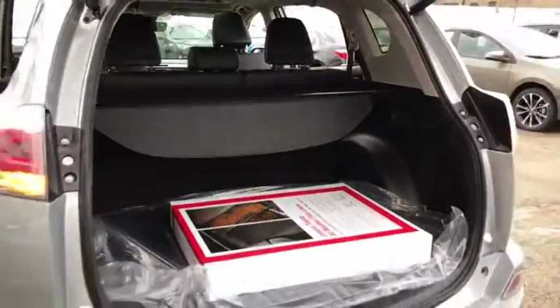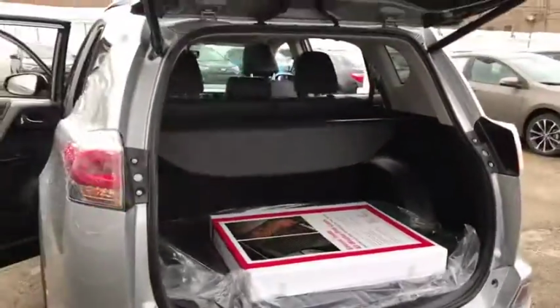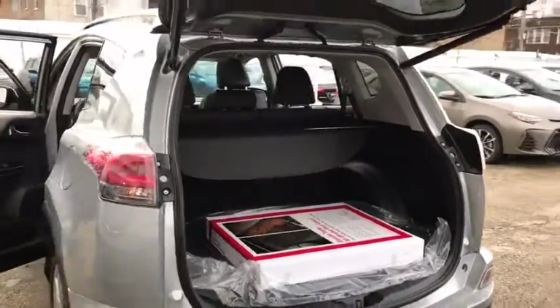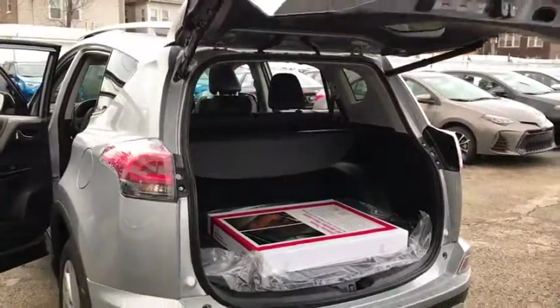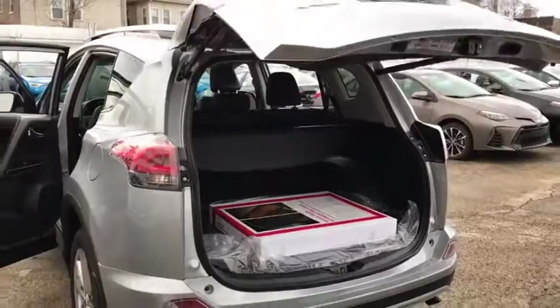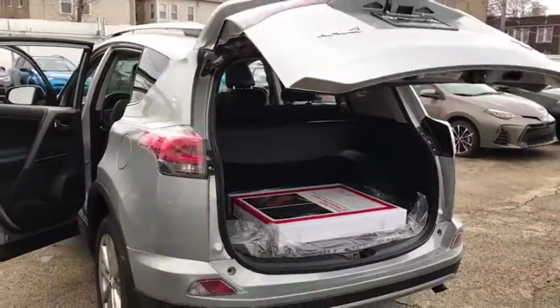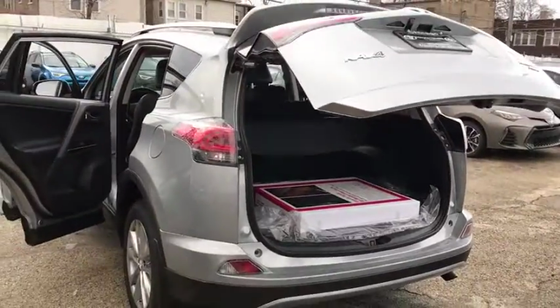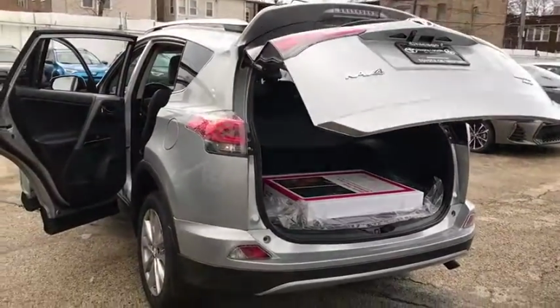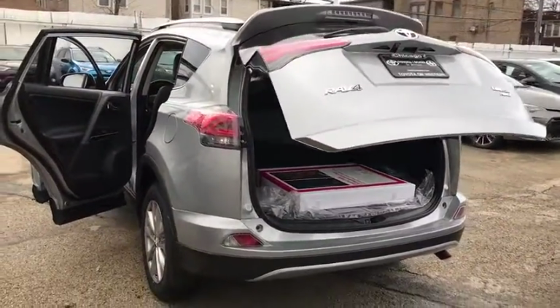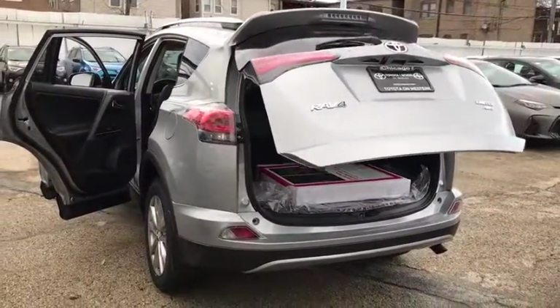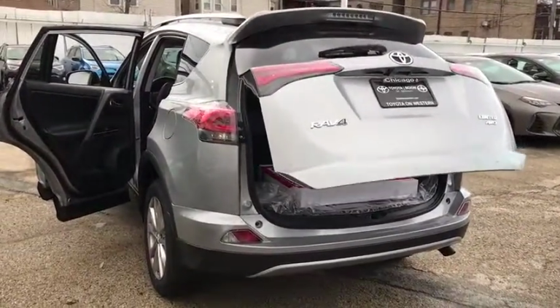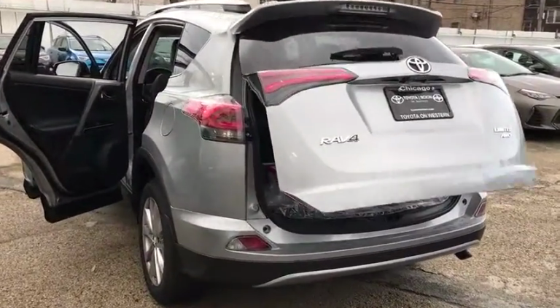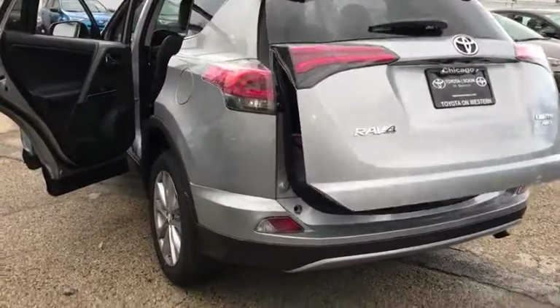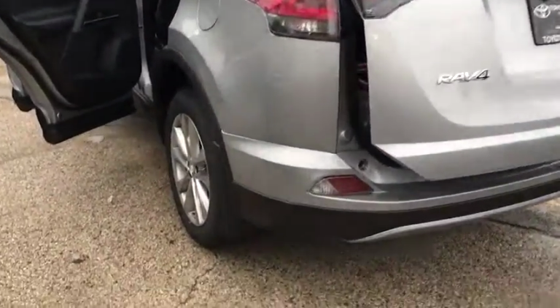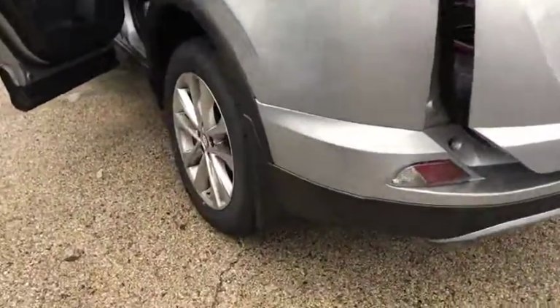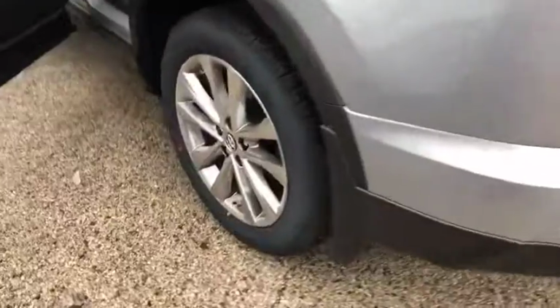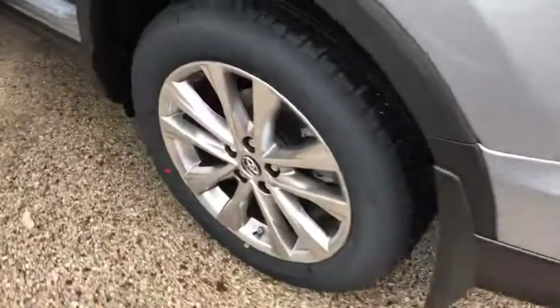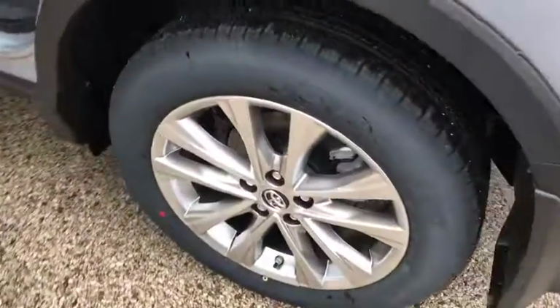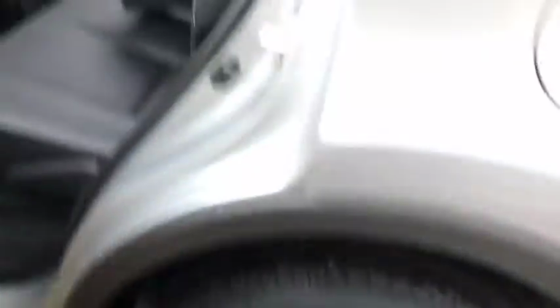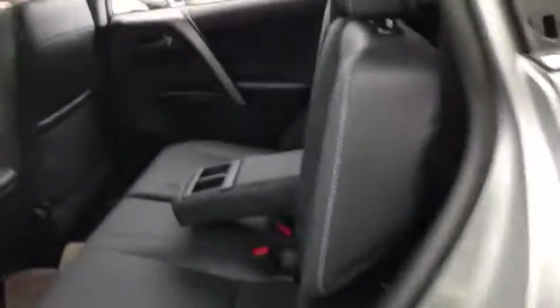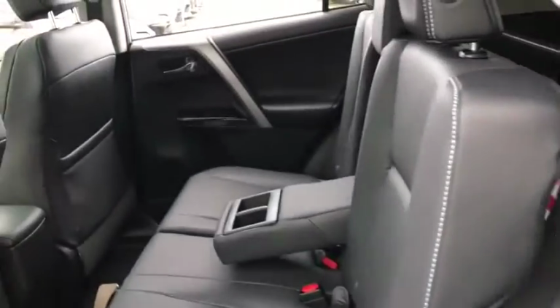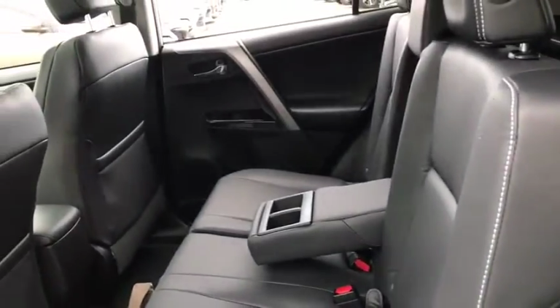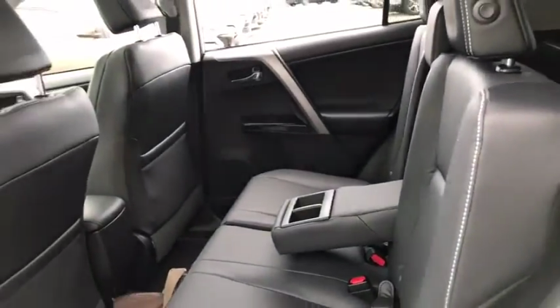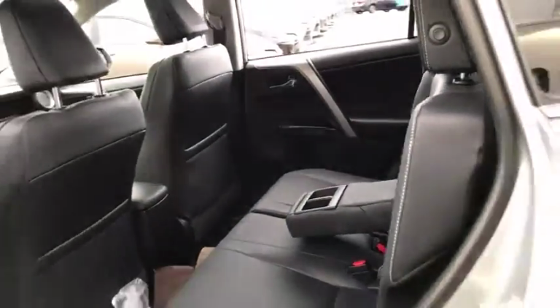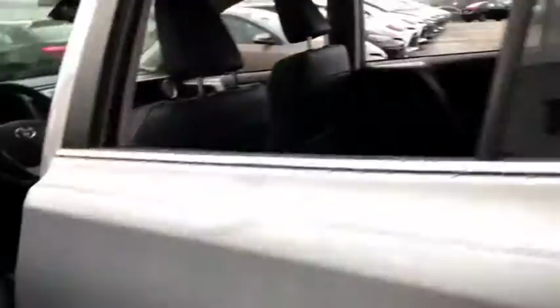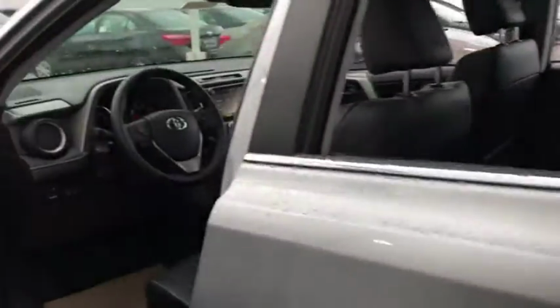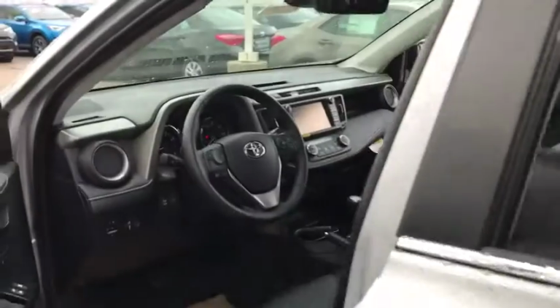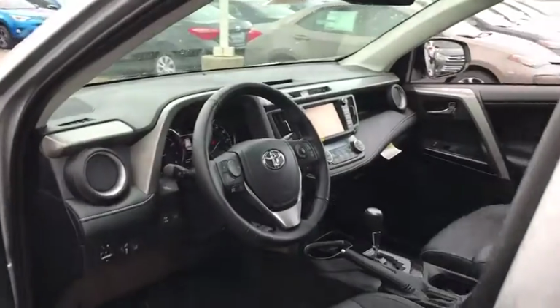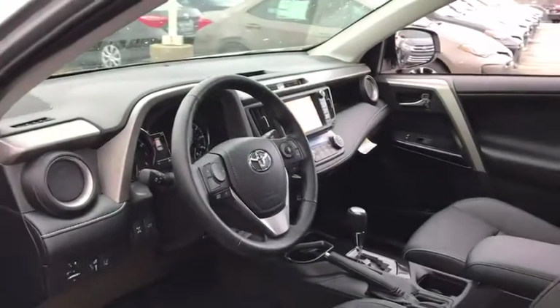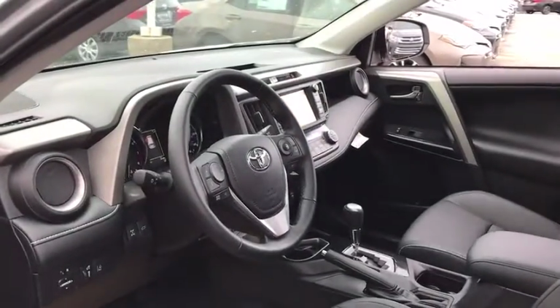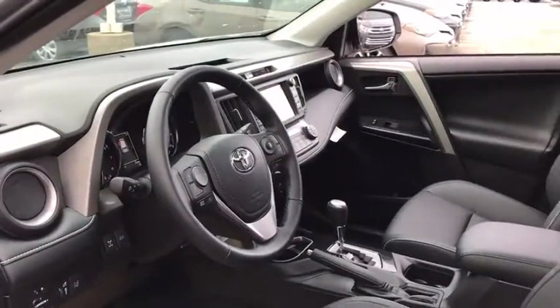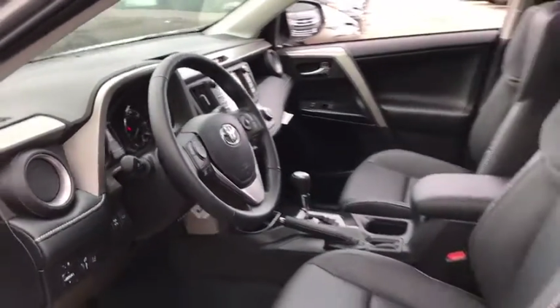Here are some of this vehicle's great options: anti-lock braking system, stability control, power liftgate, navigation system, backup camera, keyless entry, traction control, lane departure warning, steering wheel audio controls, all-wheel drive, Bluetooth.